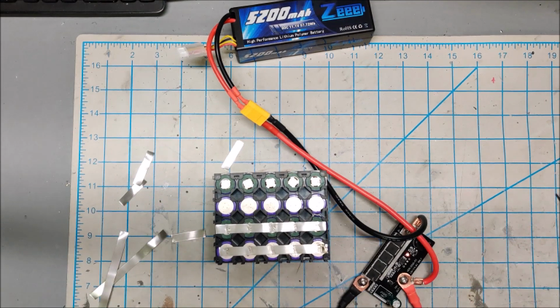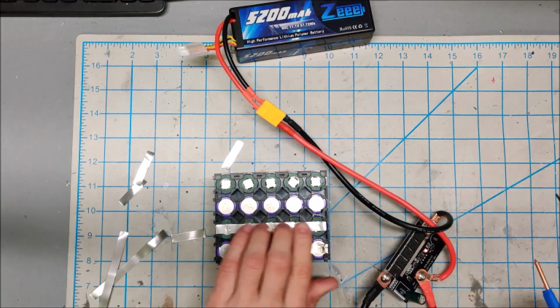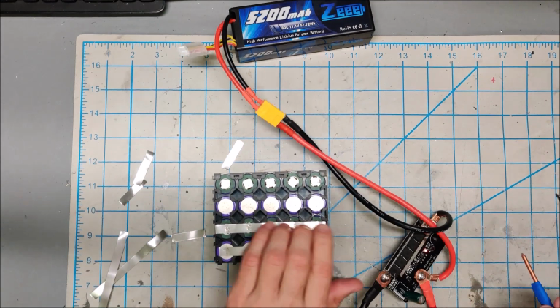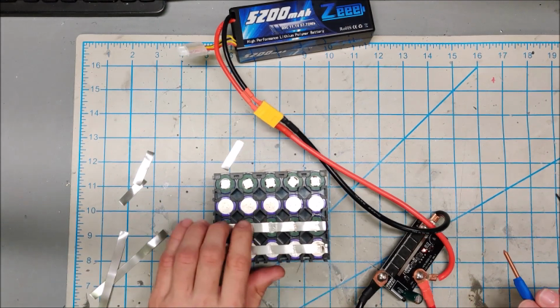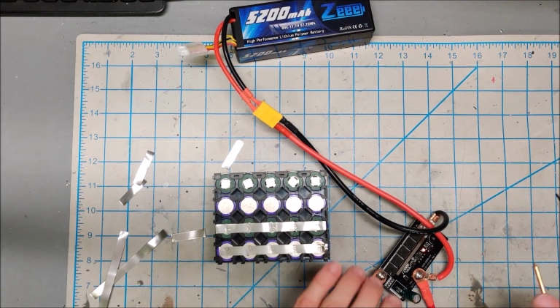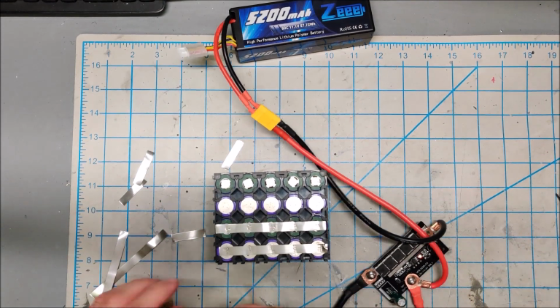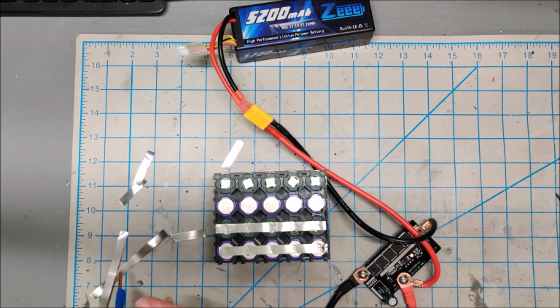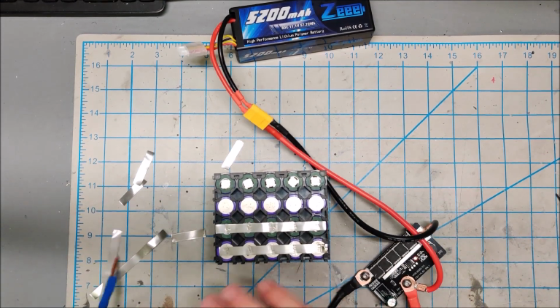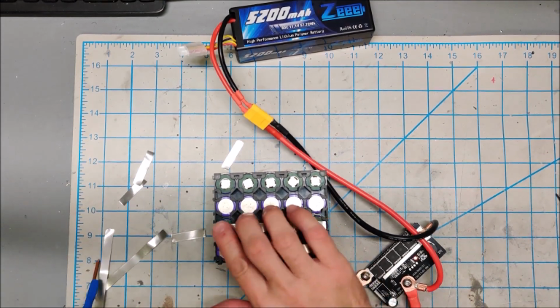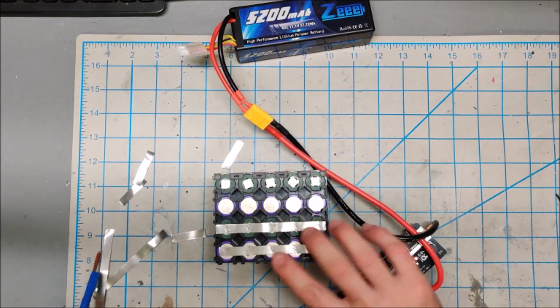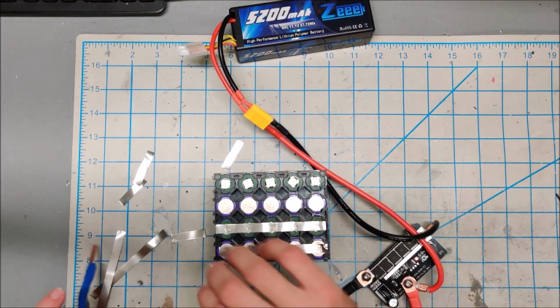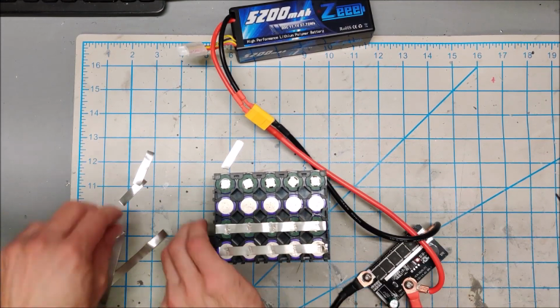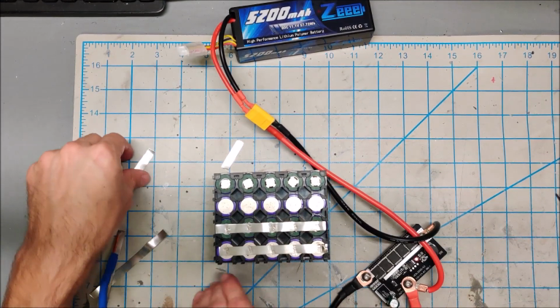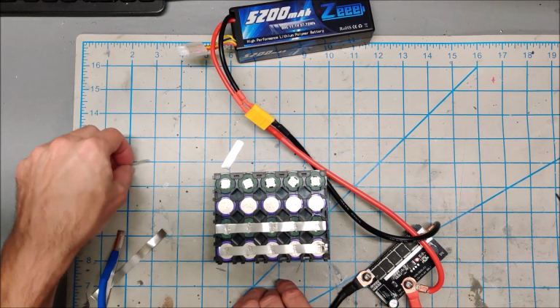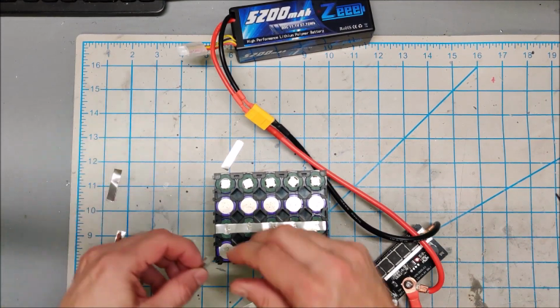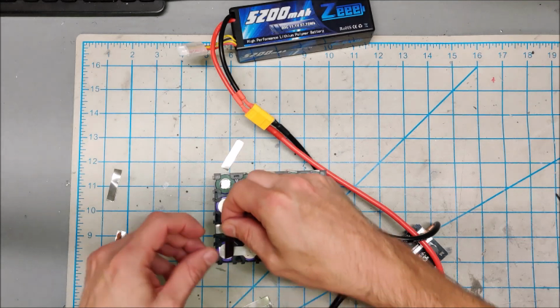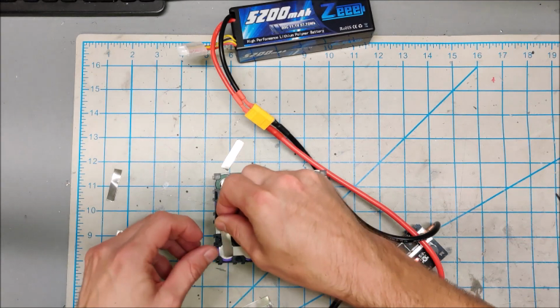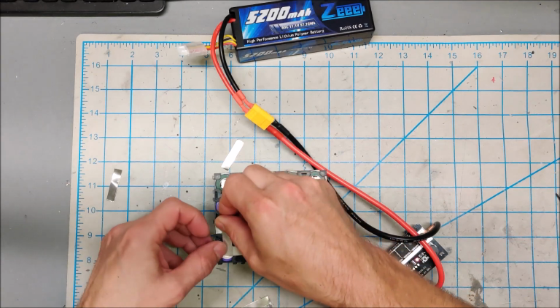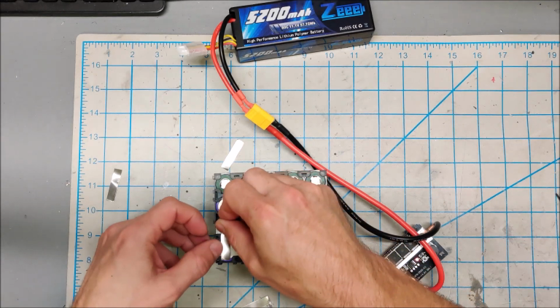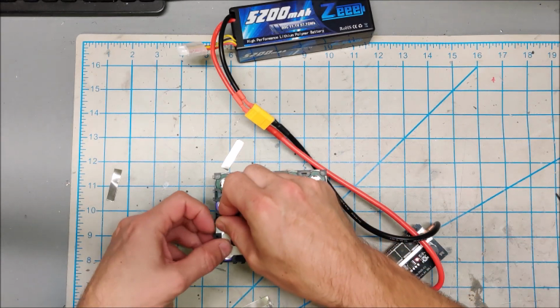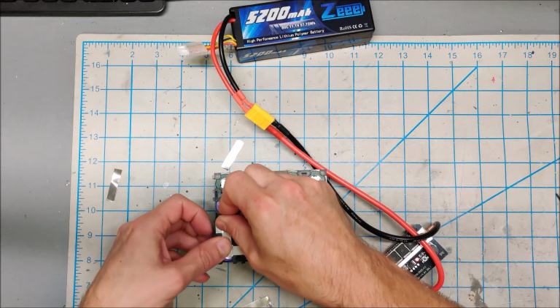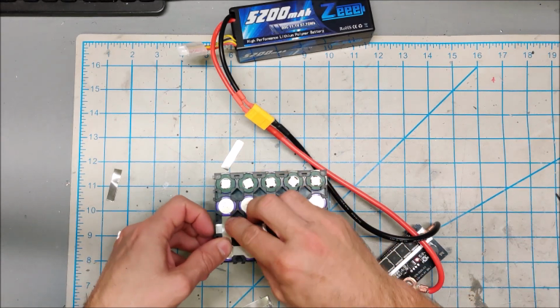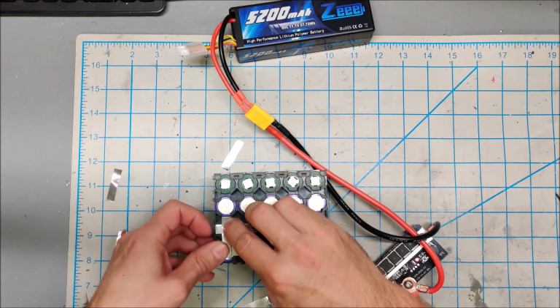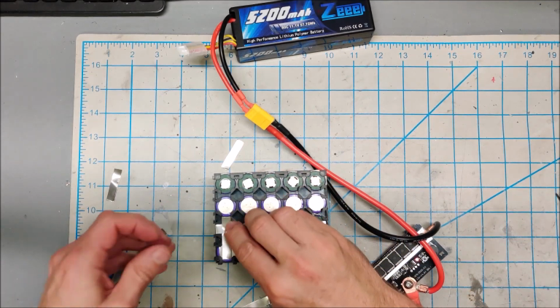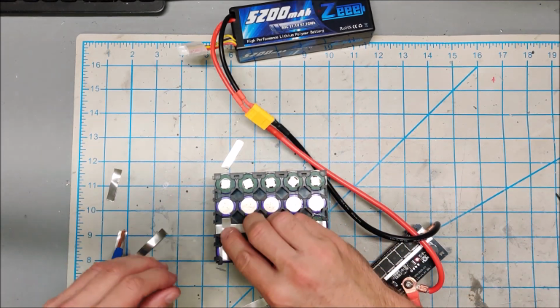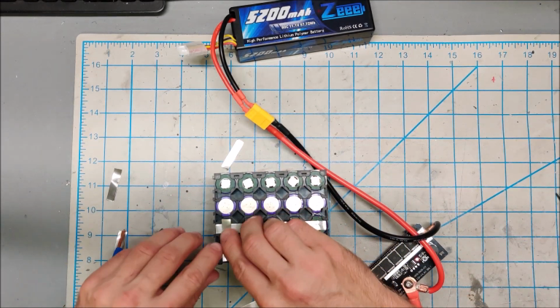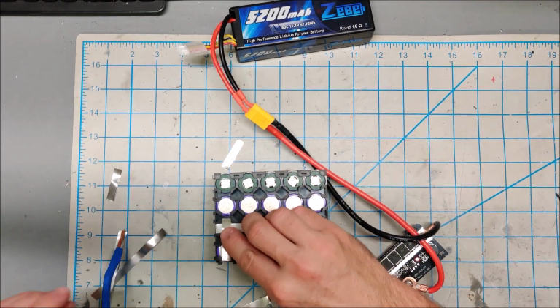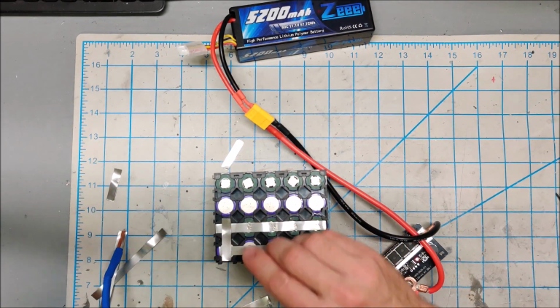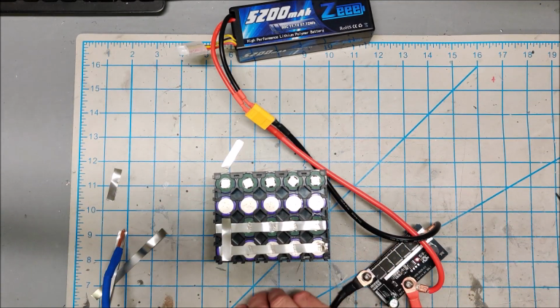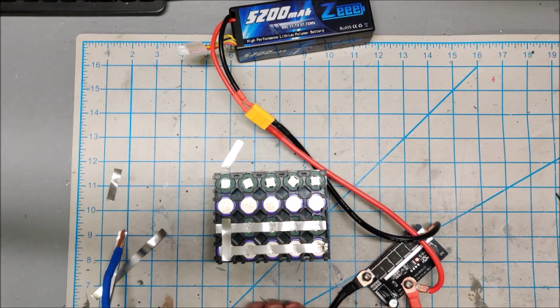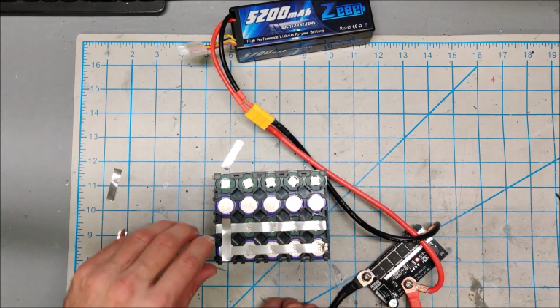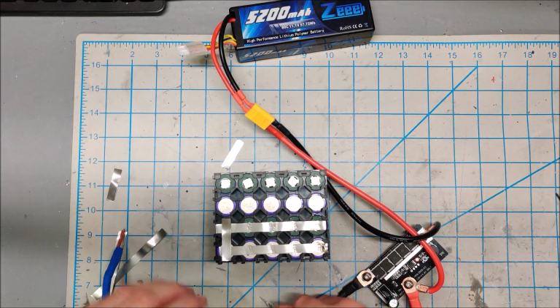These cells are now connected in parallel. Let's make the bridges — this is the thicker 0.15mm that I'm using for the bridges.